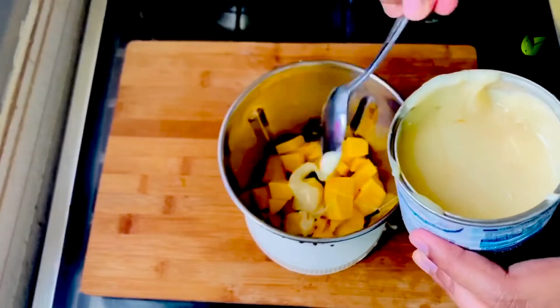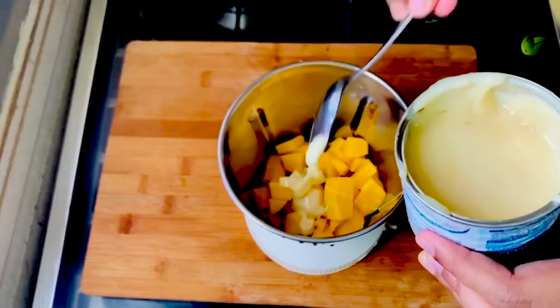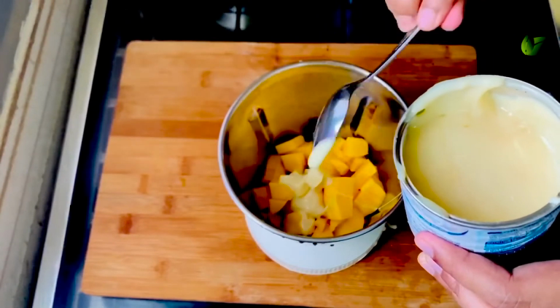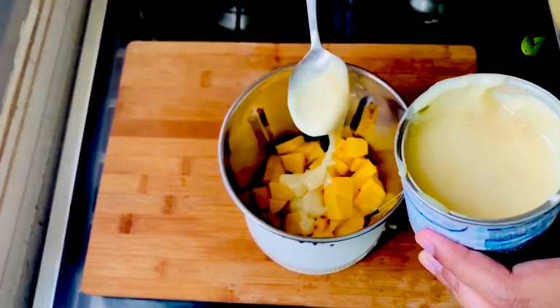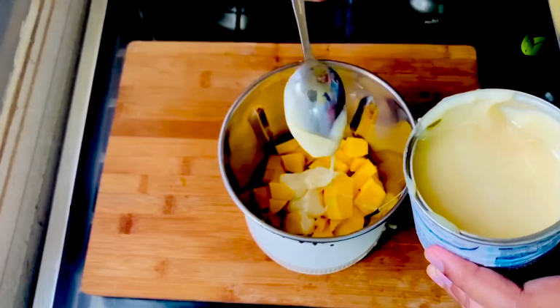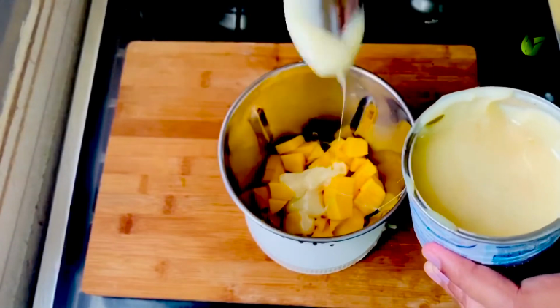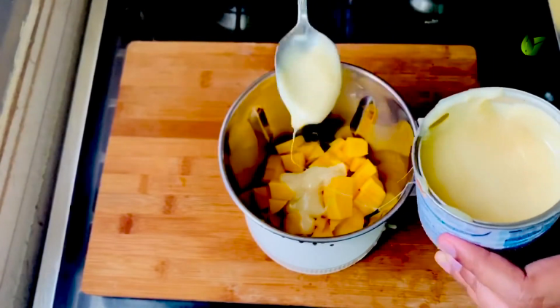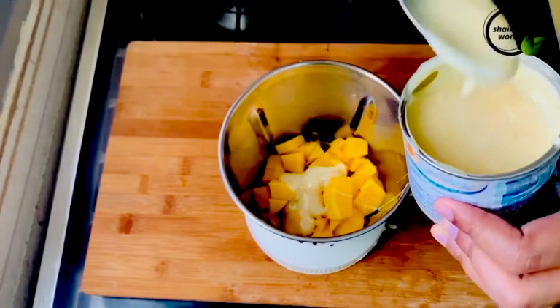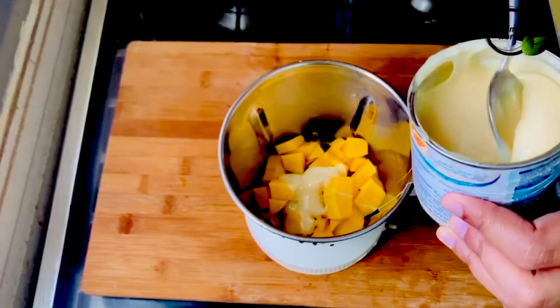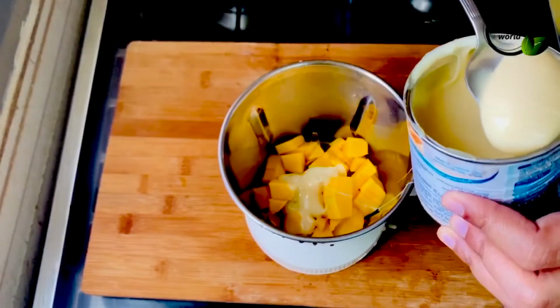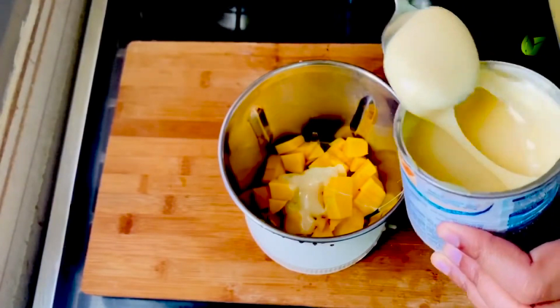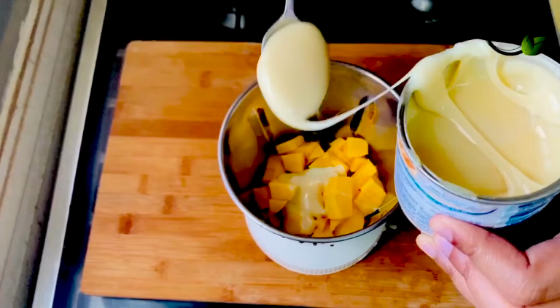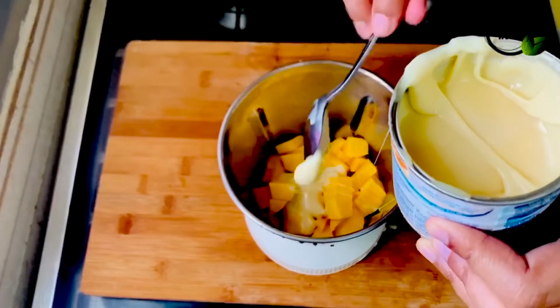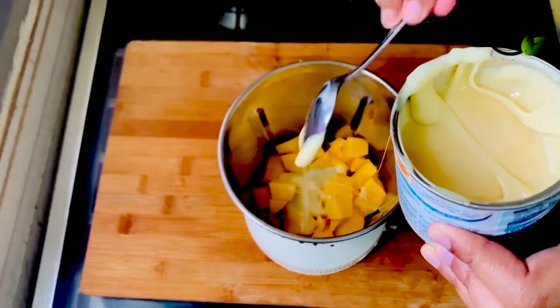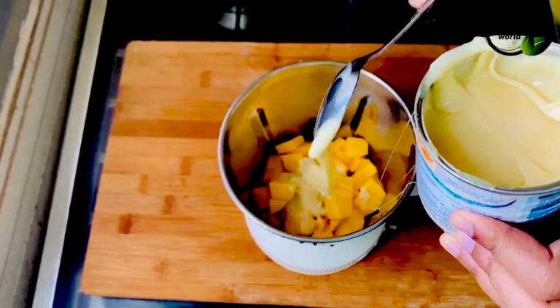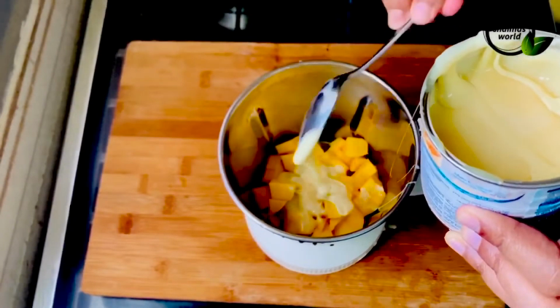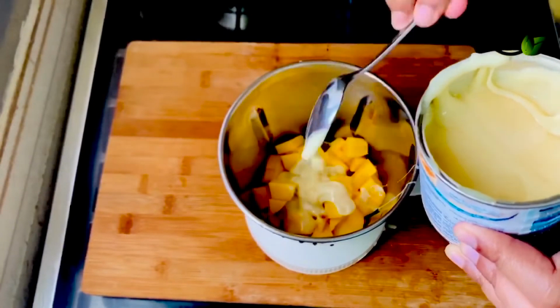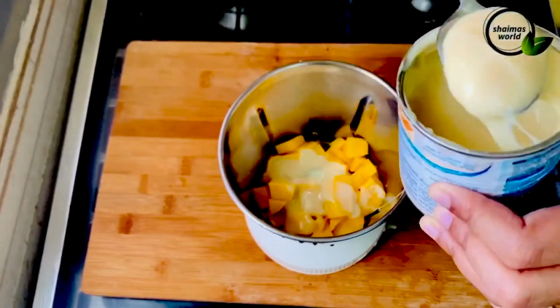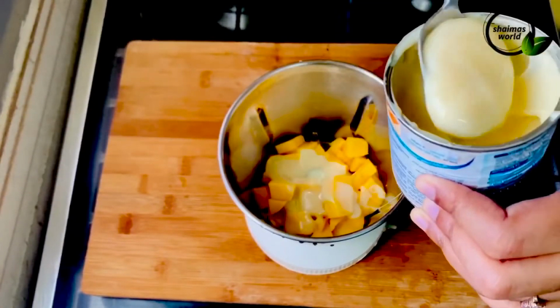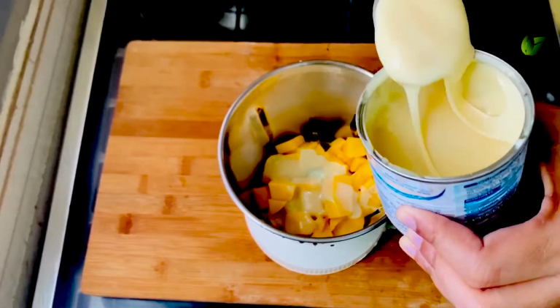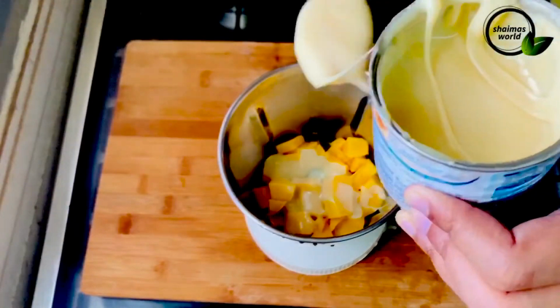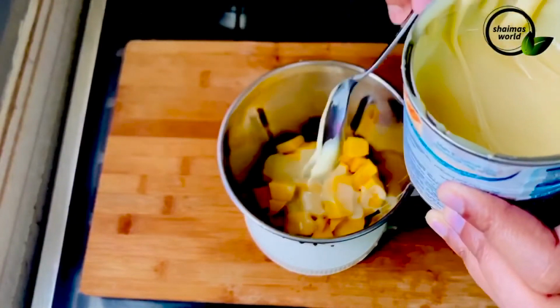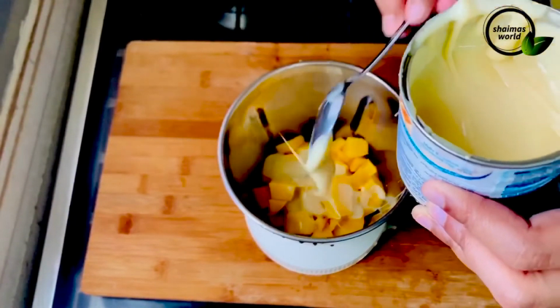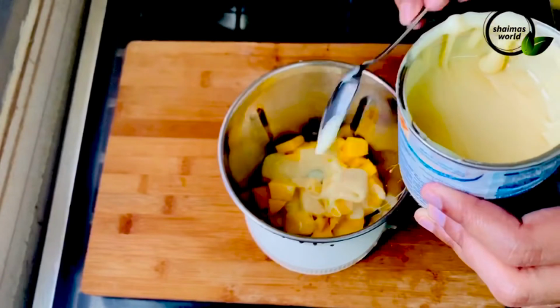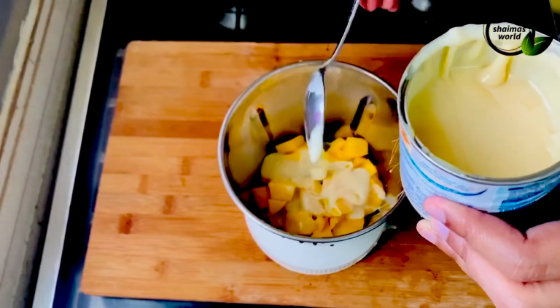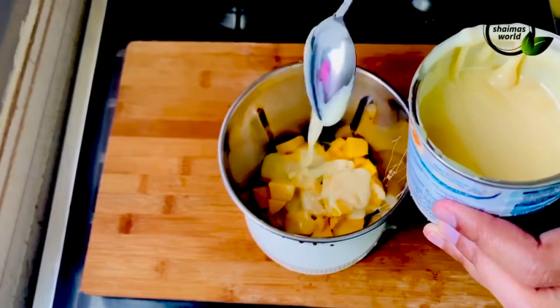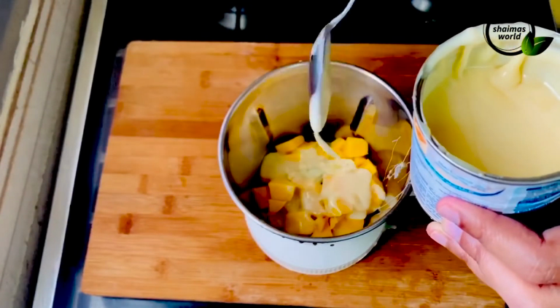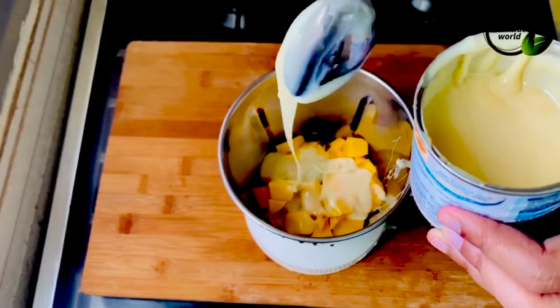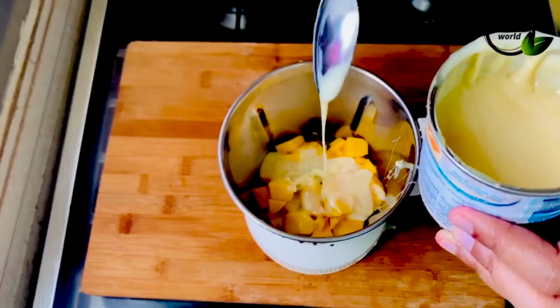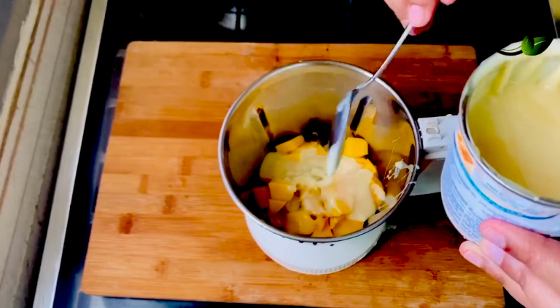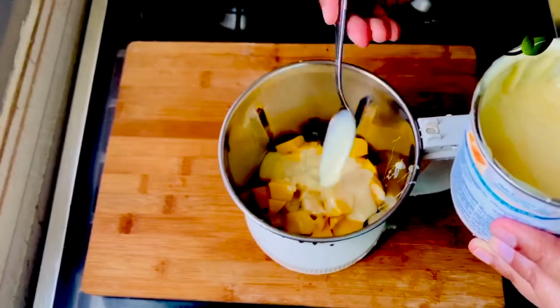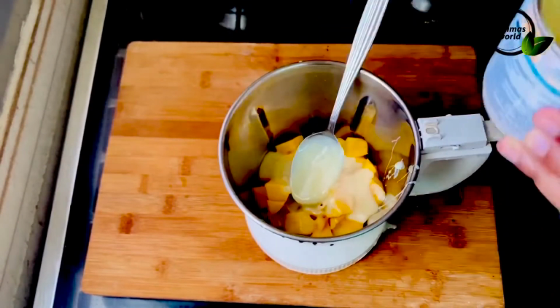We are going to add condensed milk. You will add the condensed milk into your pan and prepare for that. I will add the condensed milk before I make it — that will give a good result.